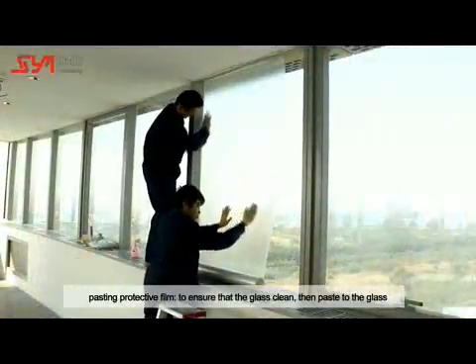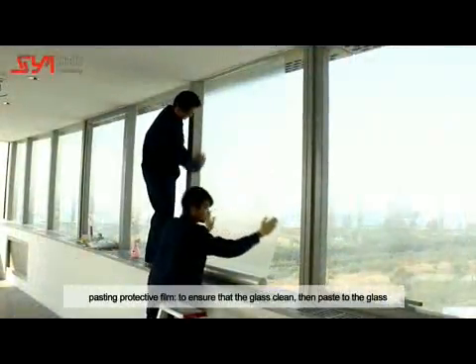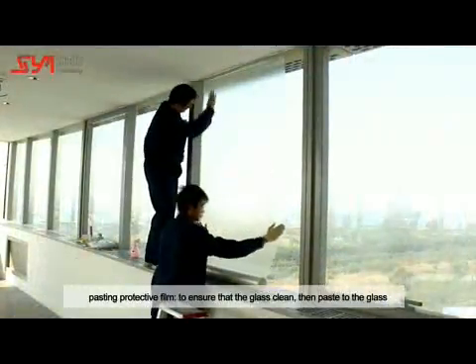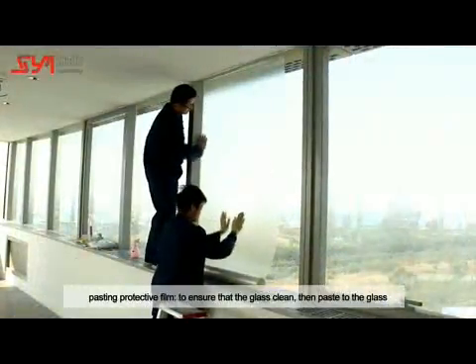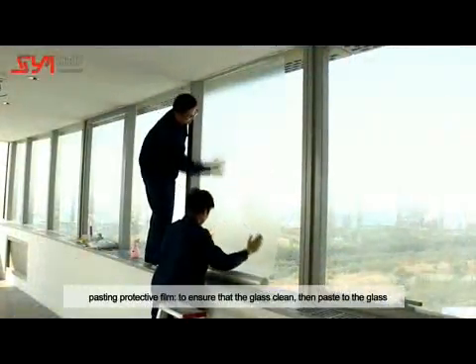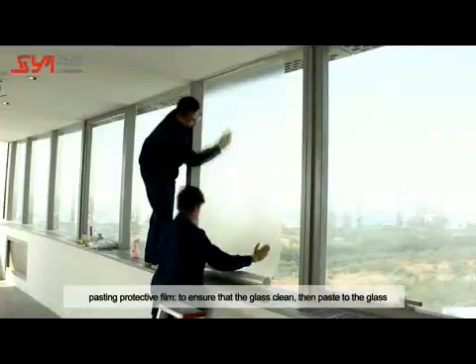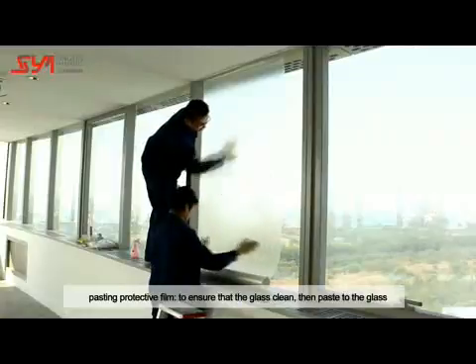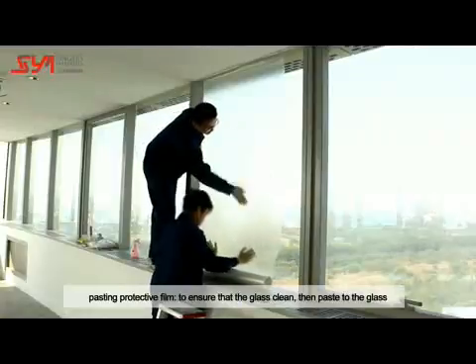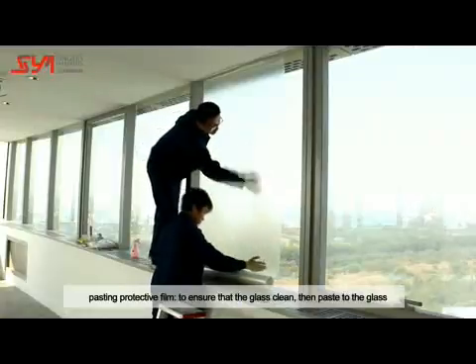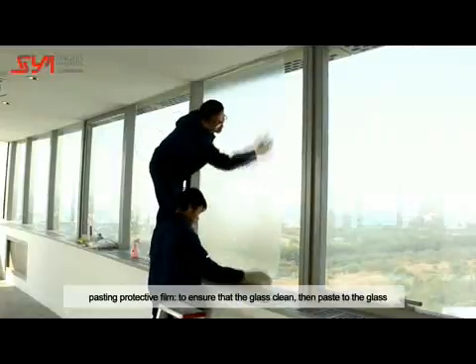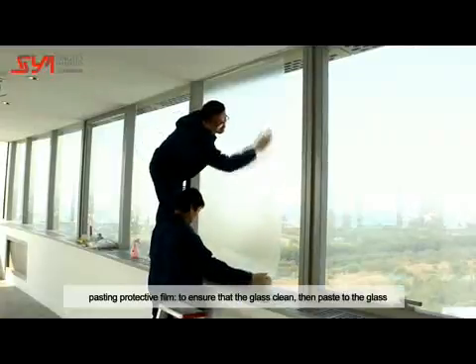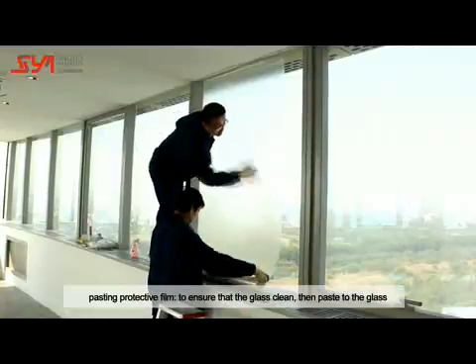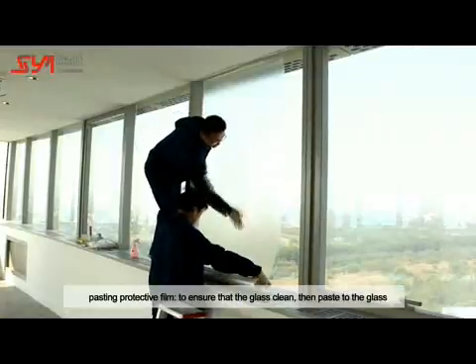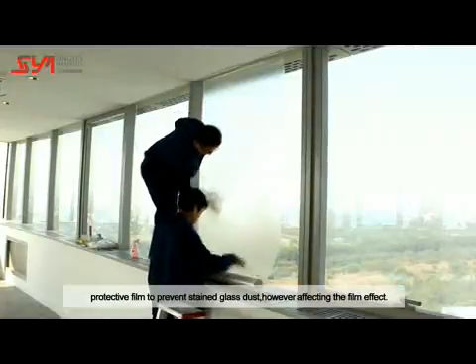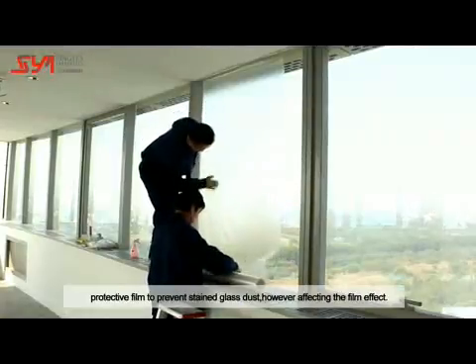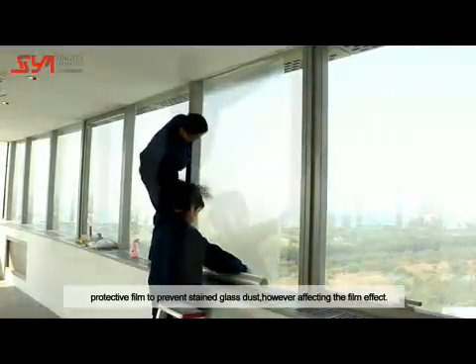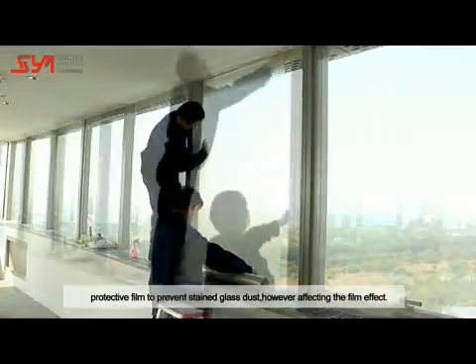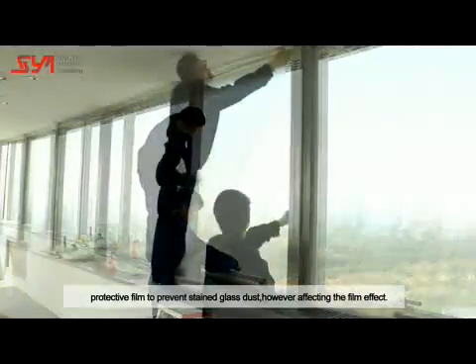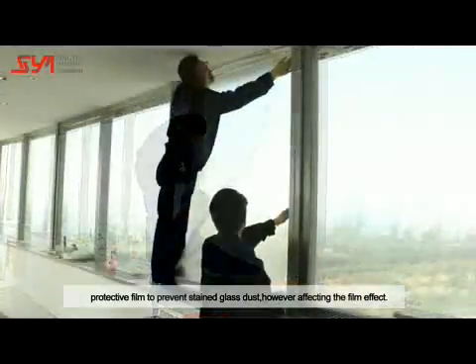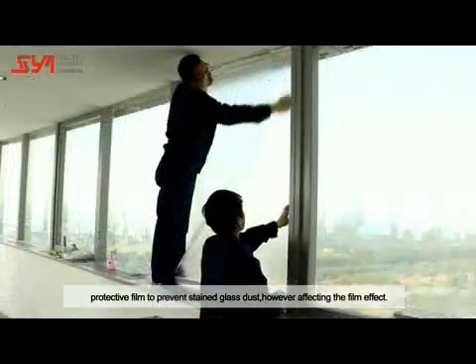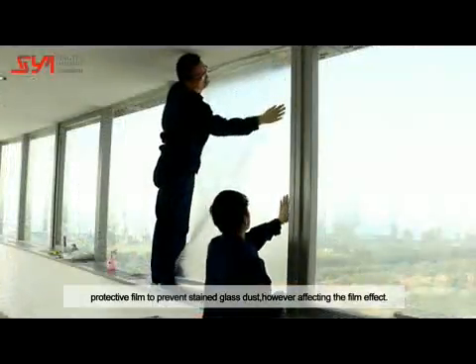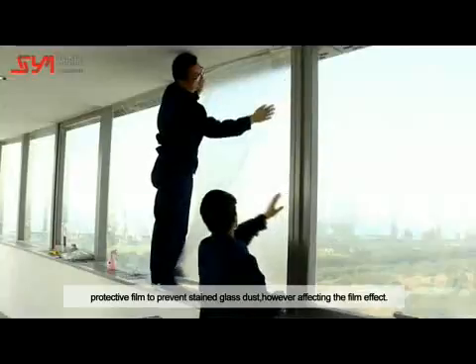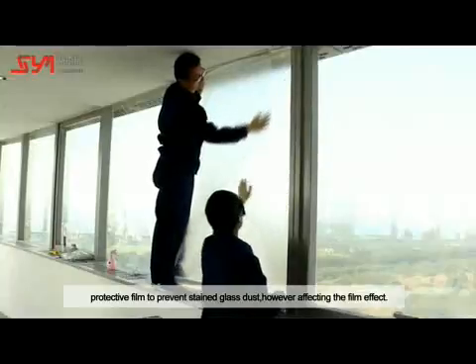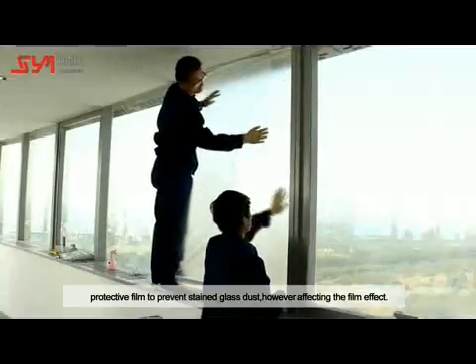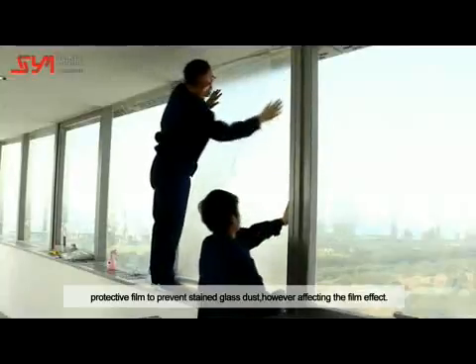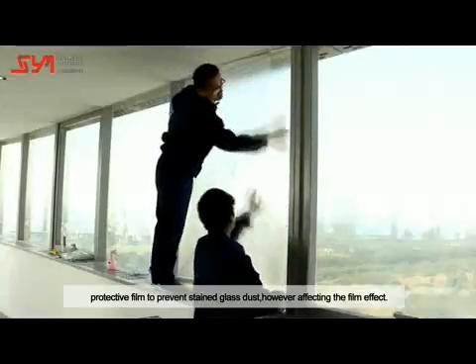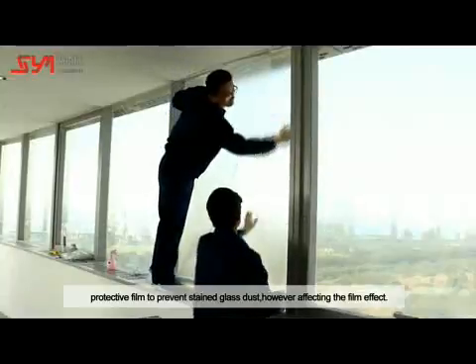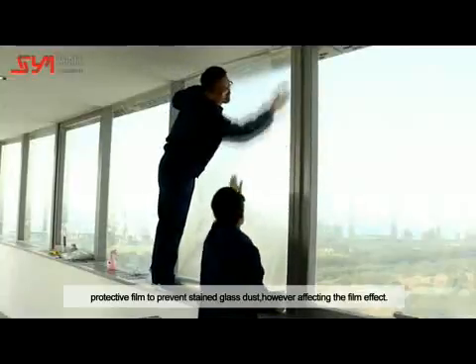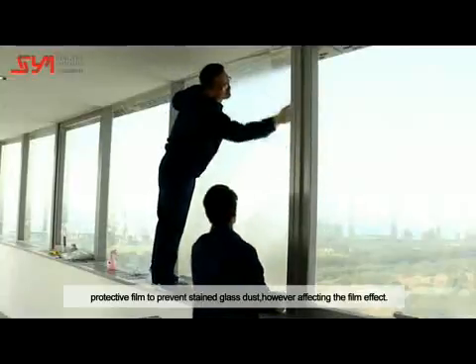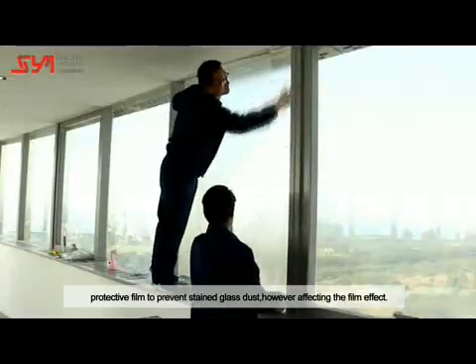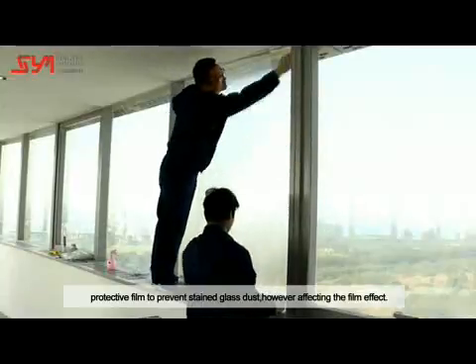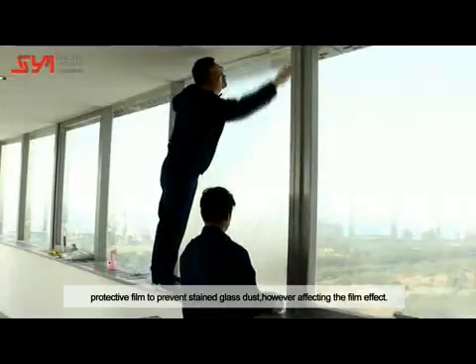Pasting Protective Film: To ensure the glass stays clean, paste a protective film onto the glass to prevent dust from staining it, as dust would affect the final film effect.